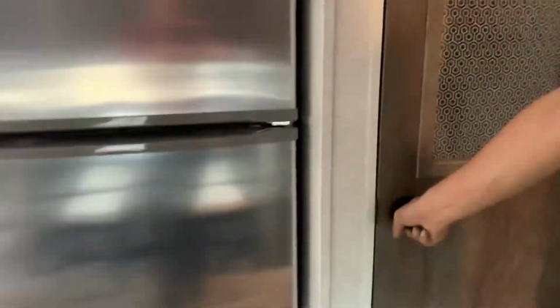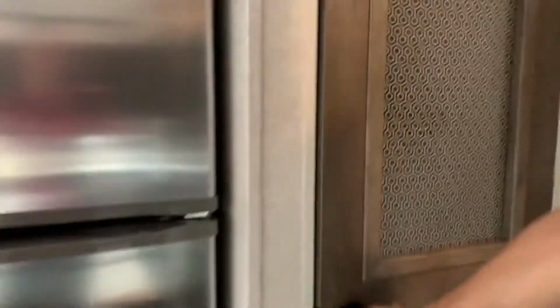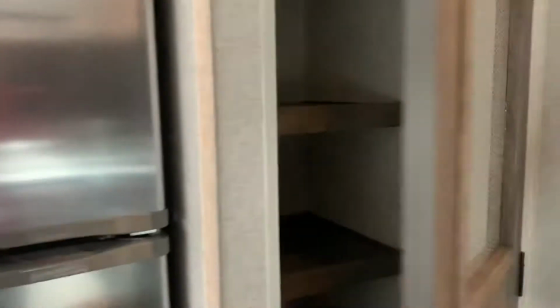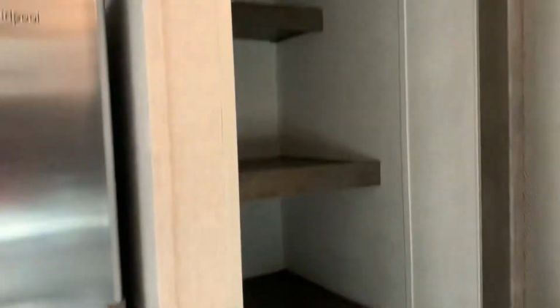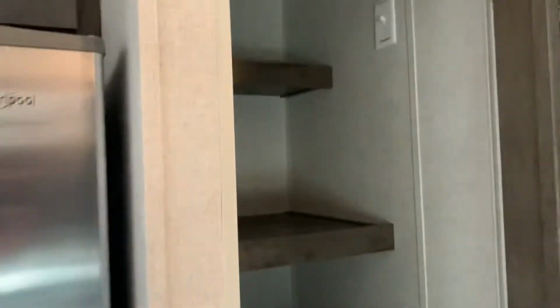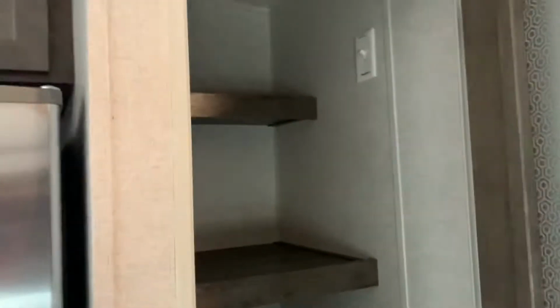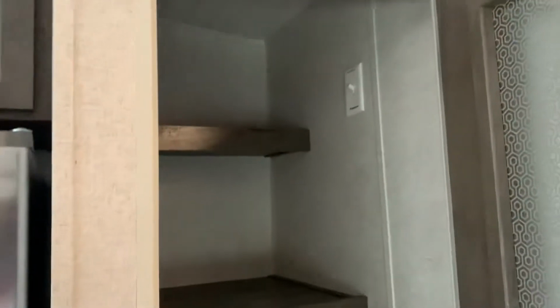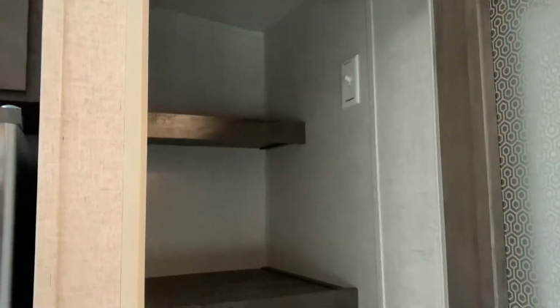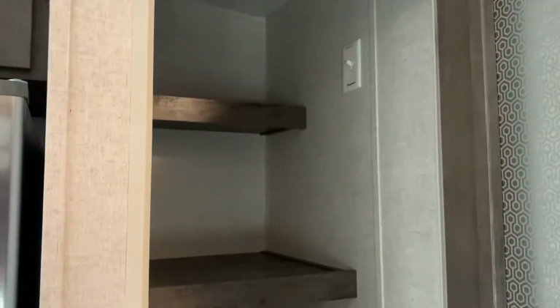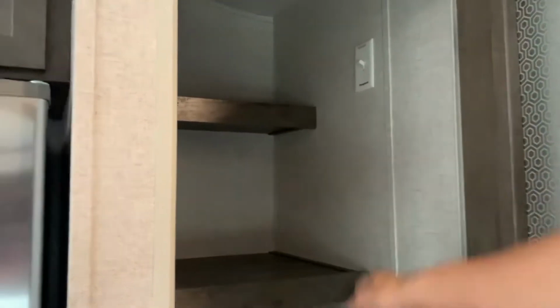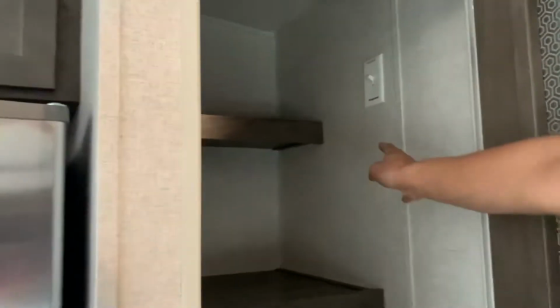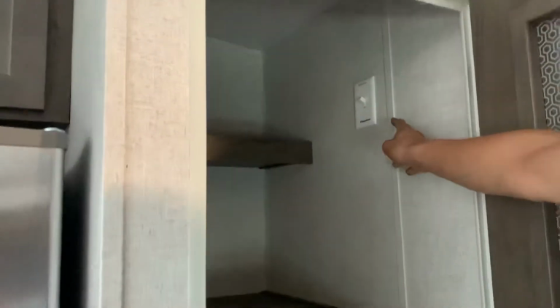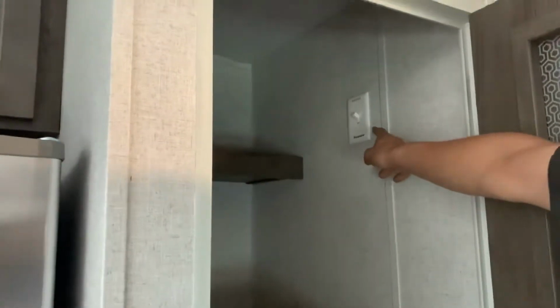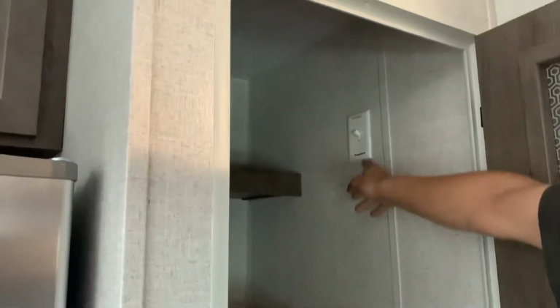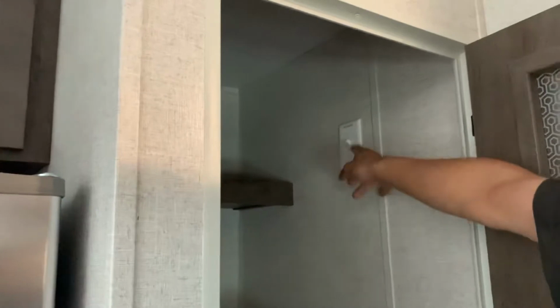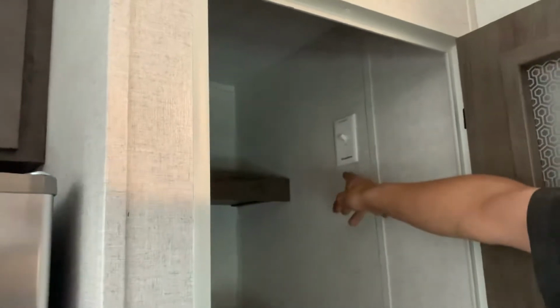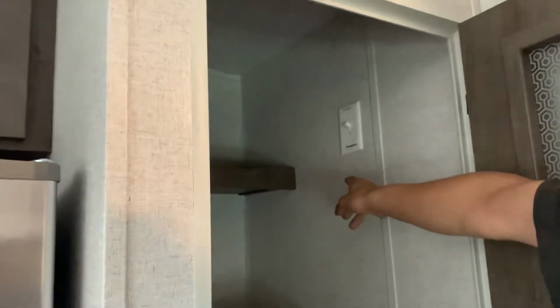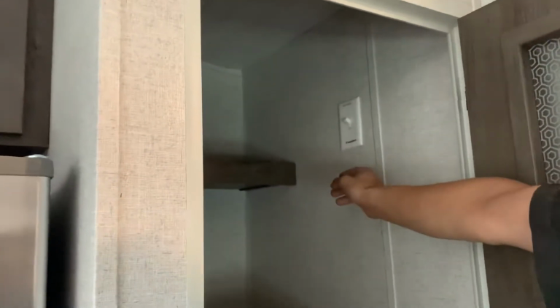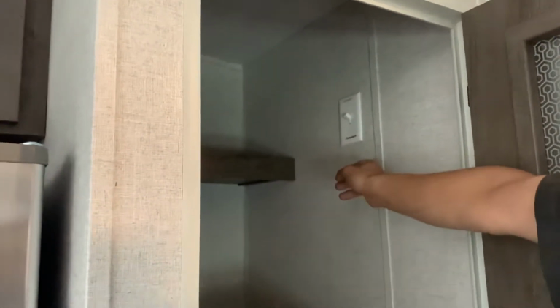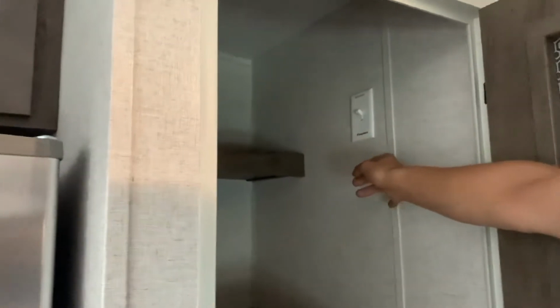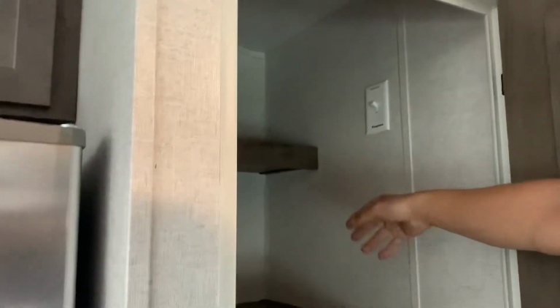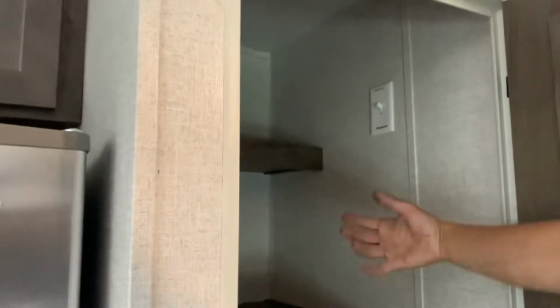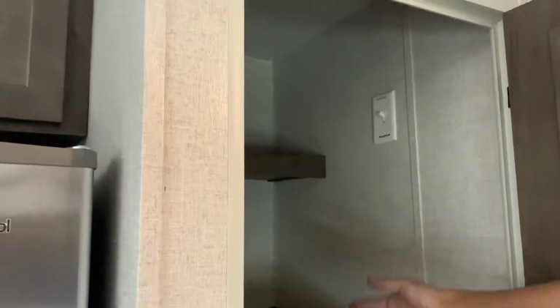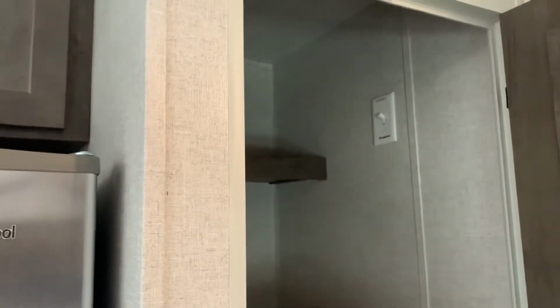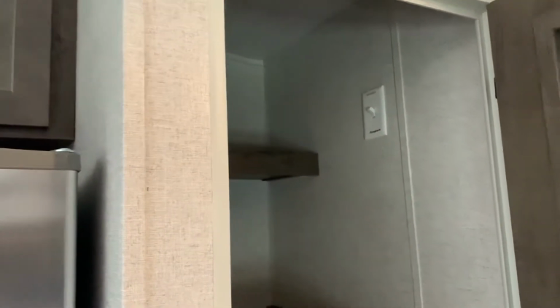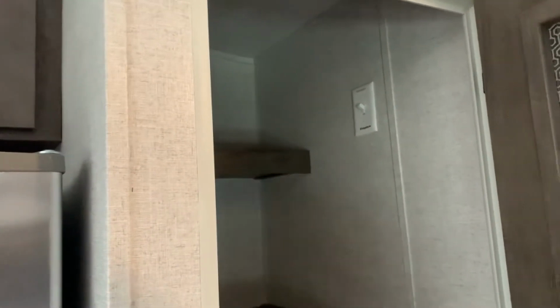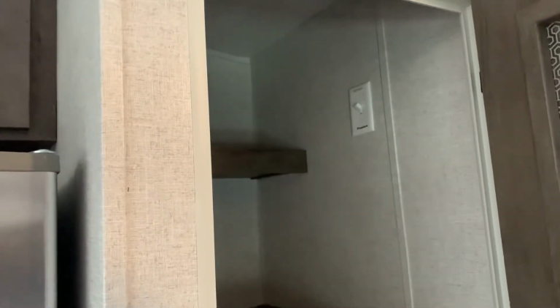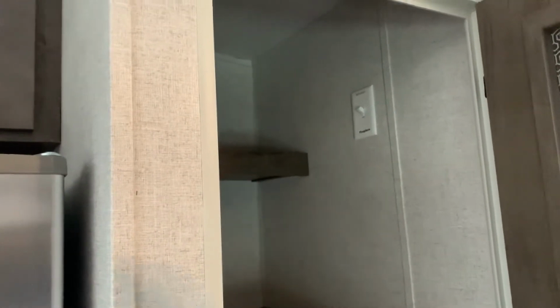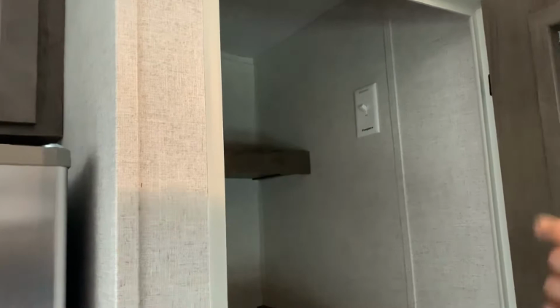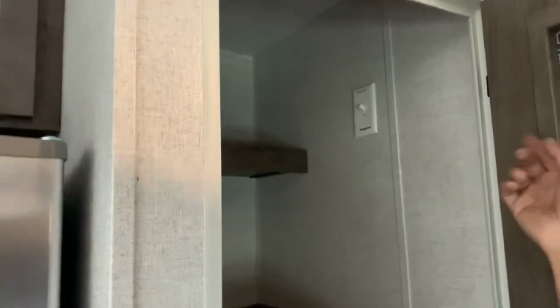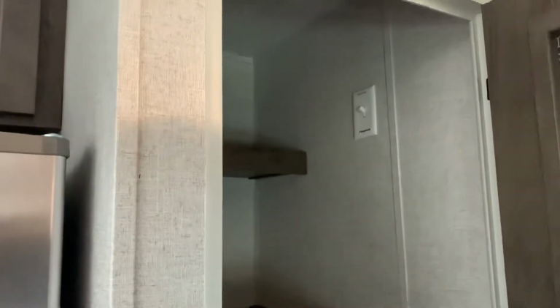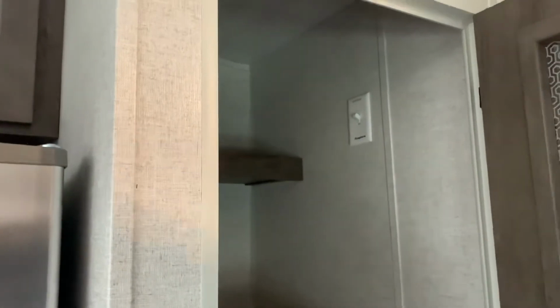Right here is just the pantry. Up on the wall is a switch between microwave and fireplace. Being a 30 amp unit, you can't run both at the same time — it is one or the other.